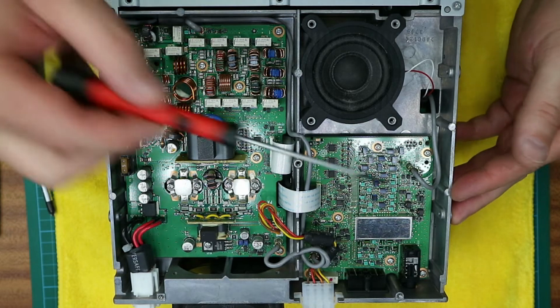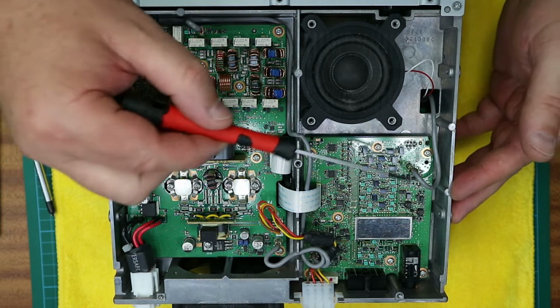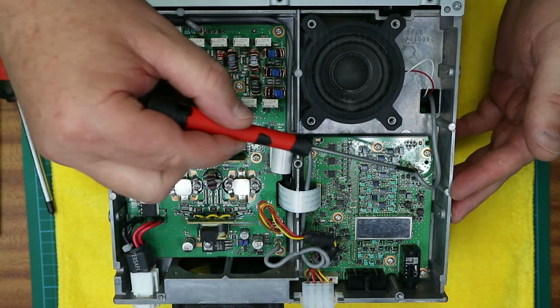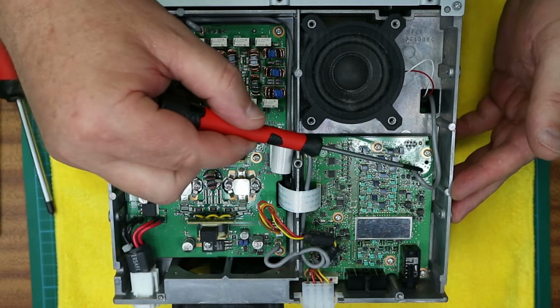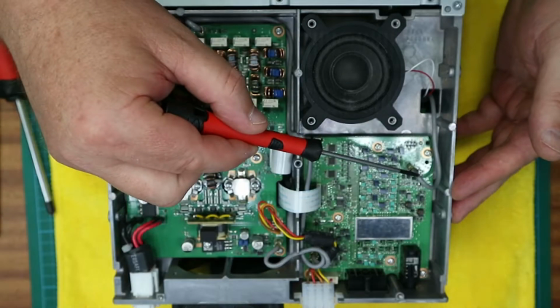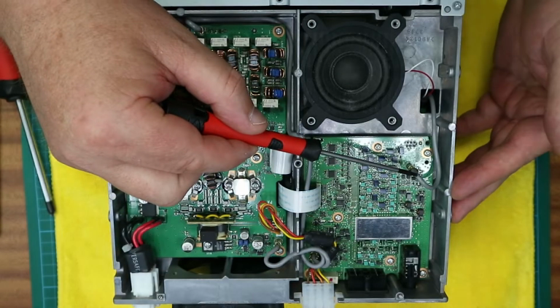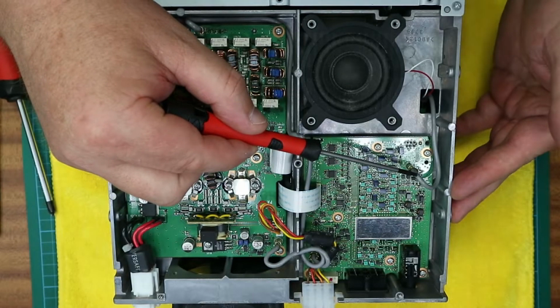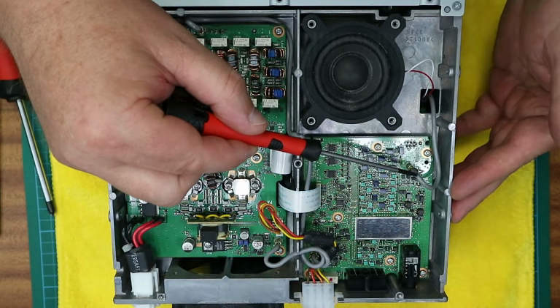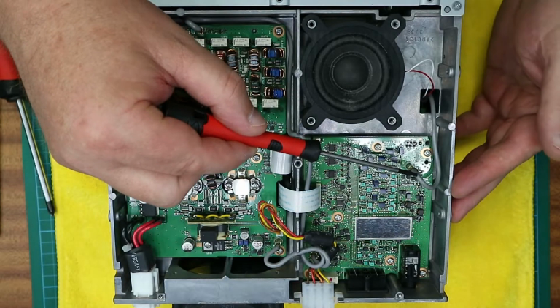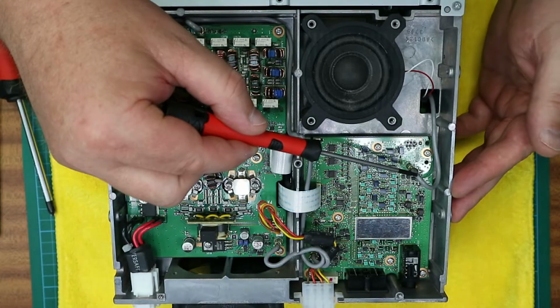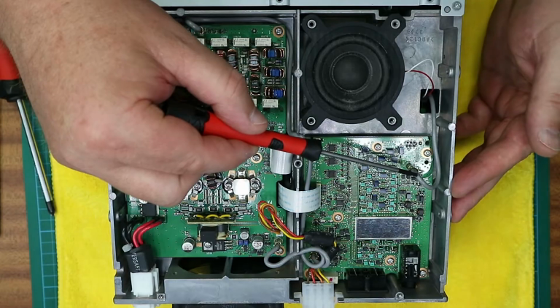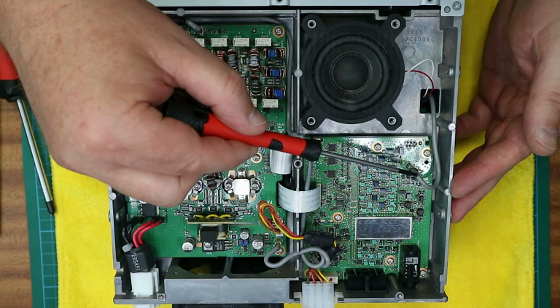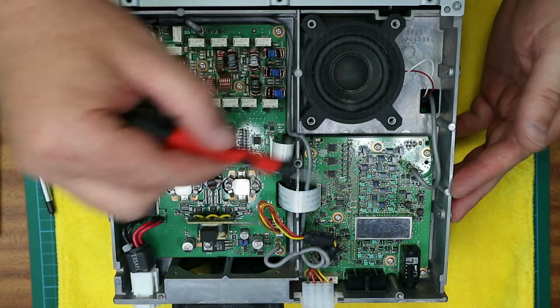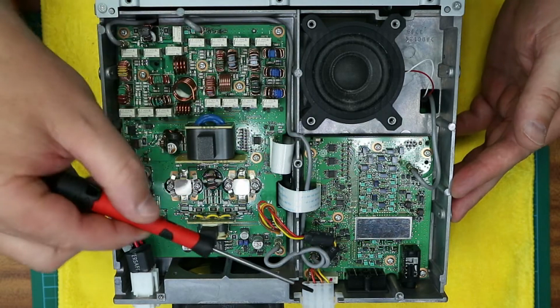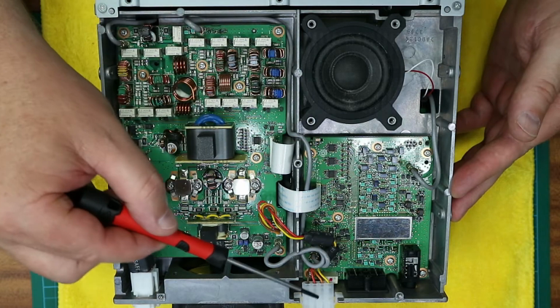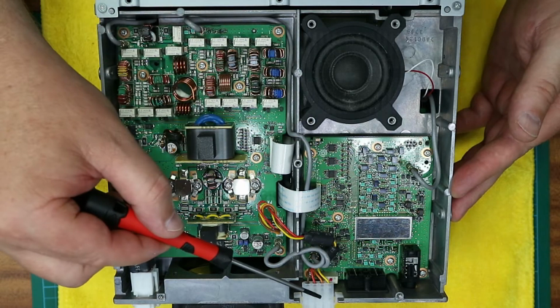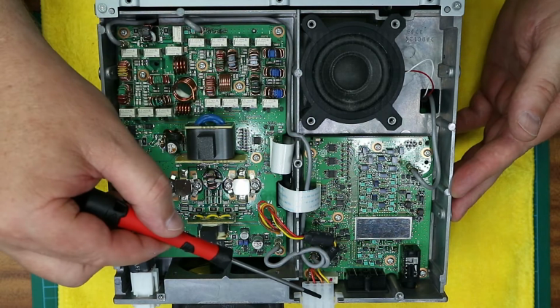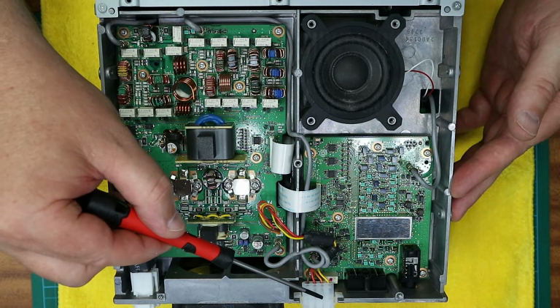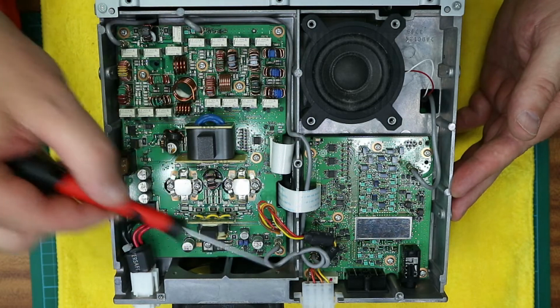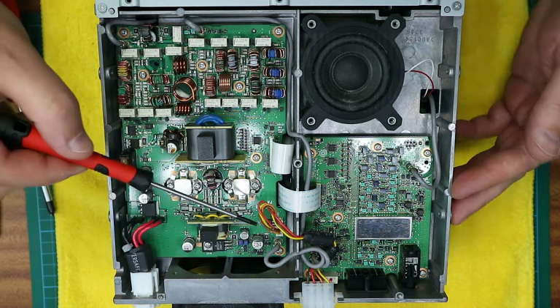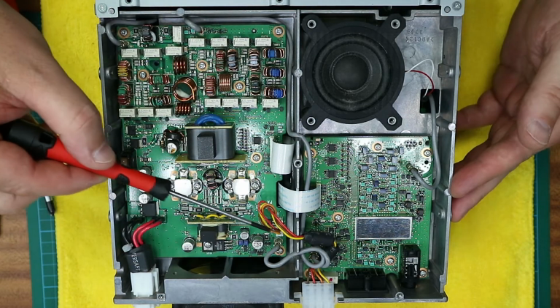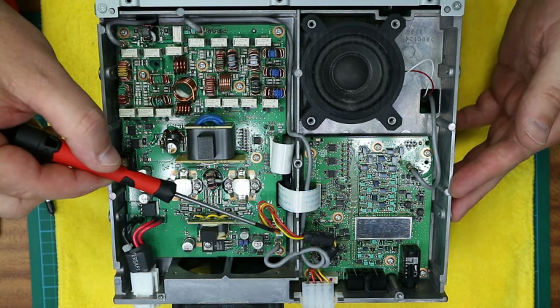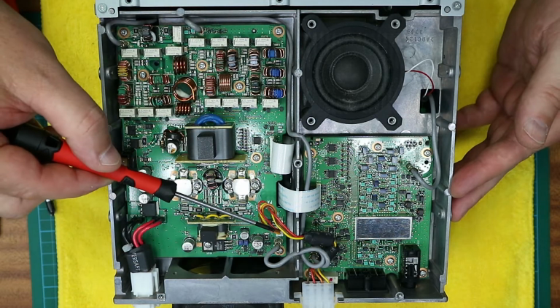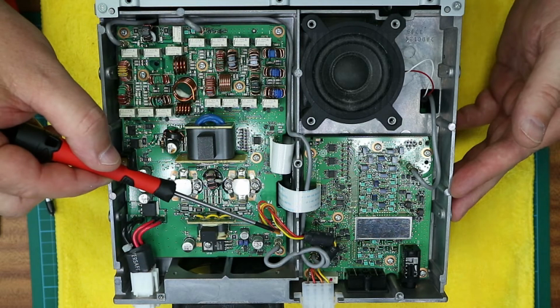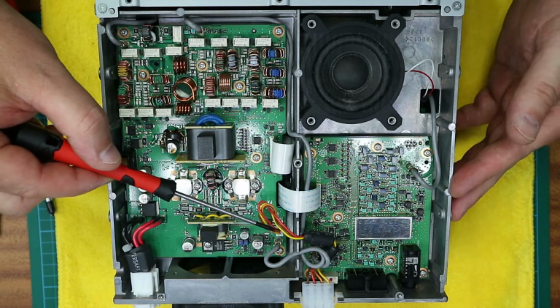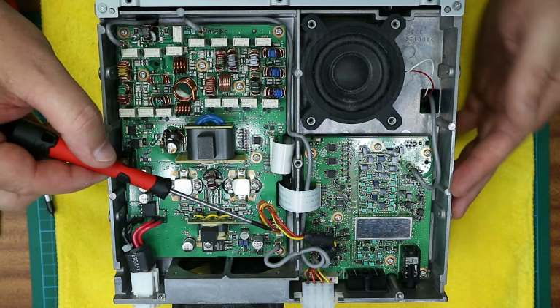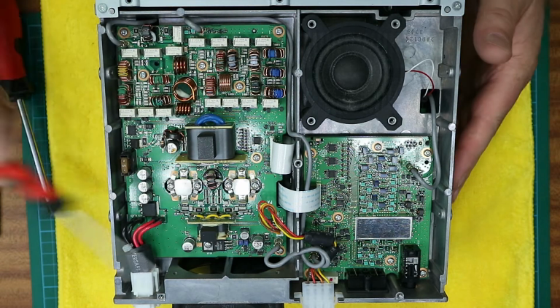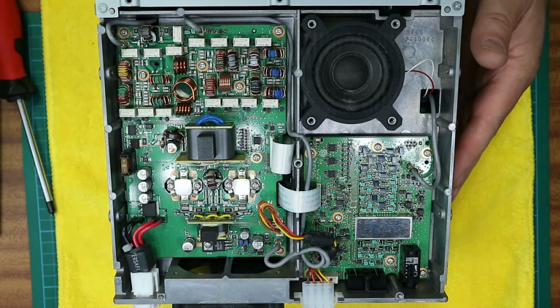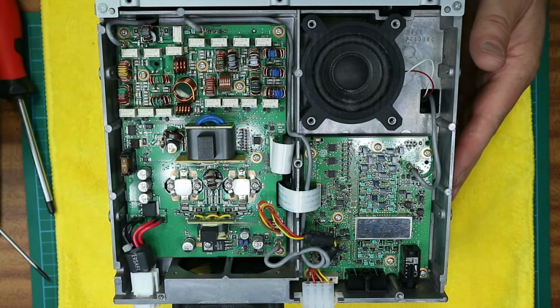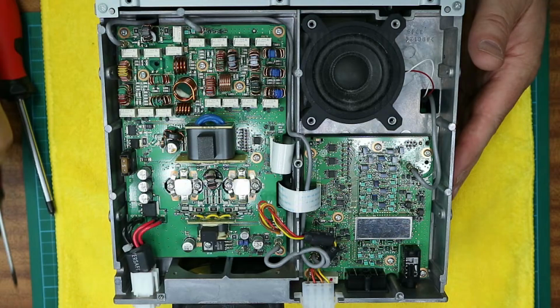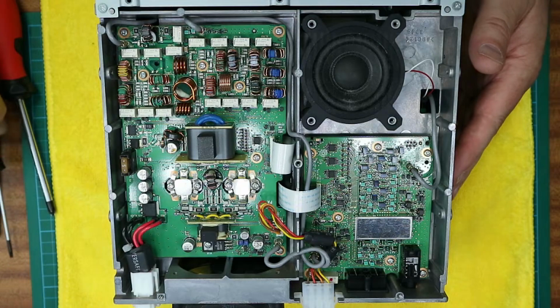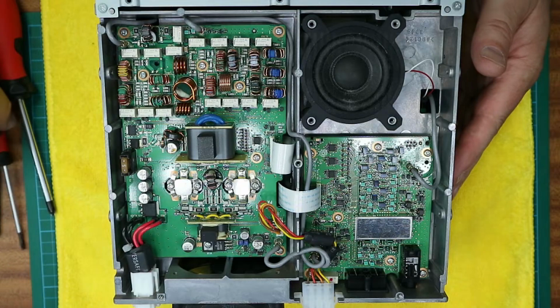In this case it's an RF connector here, the tuner connector there, and obviously the little push-in connector on the PCB.